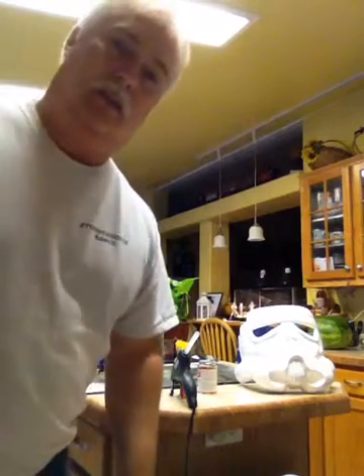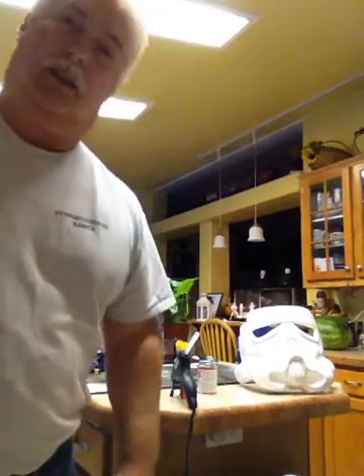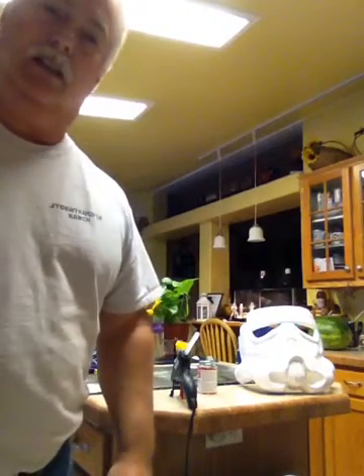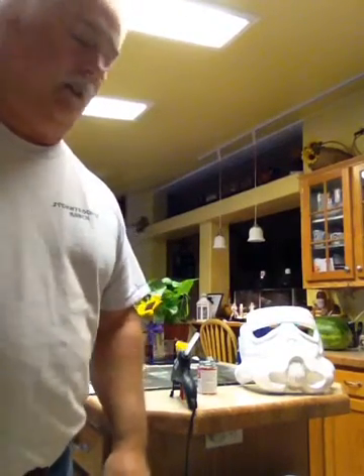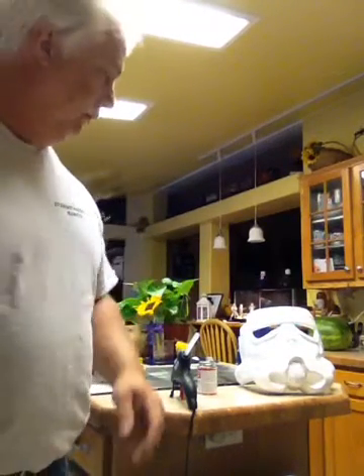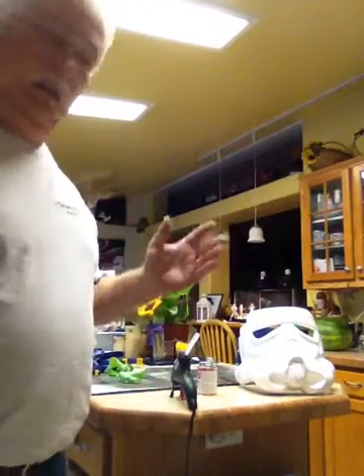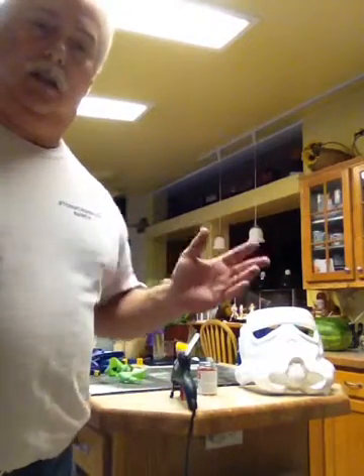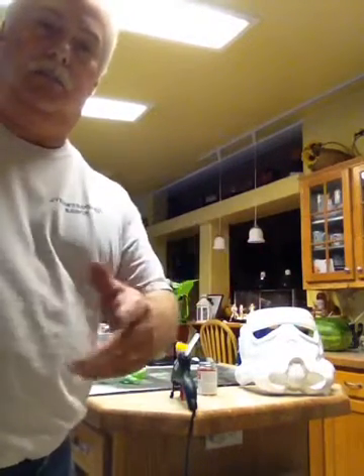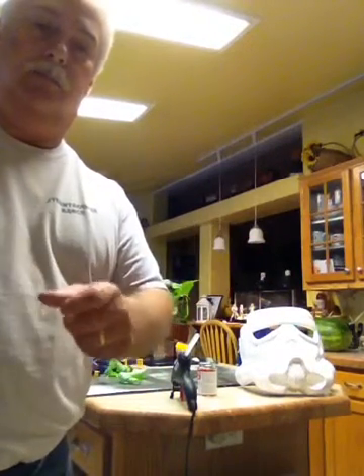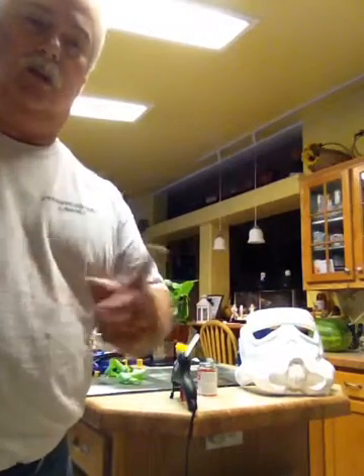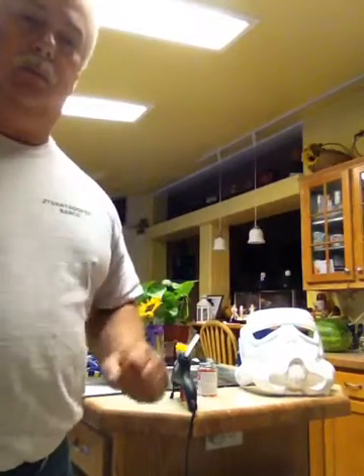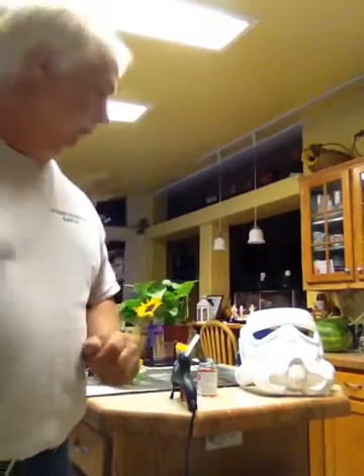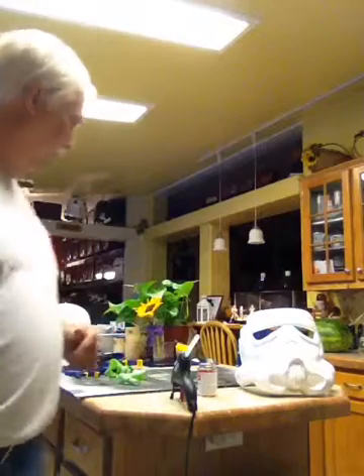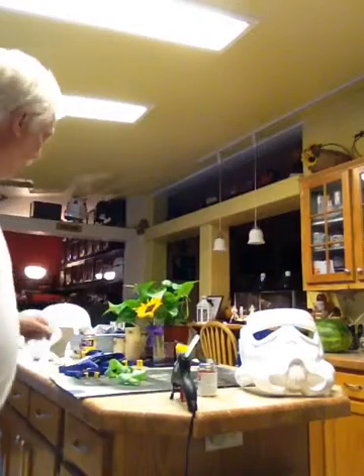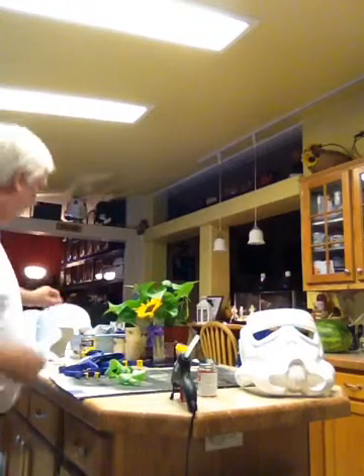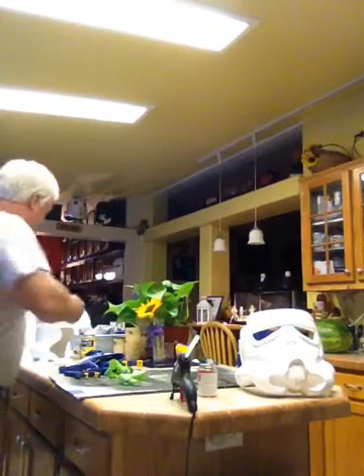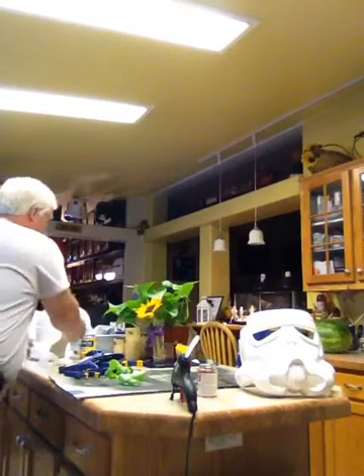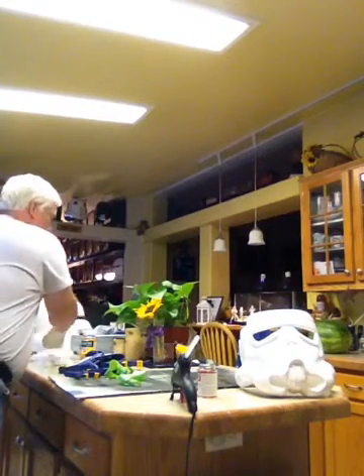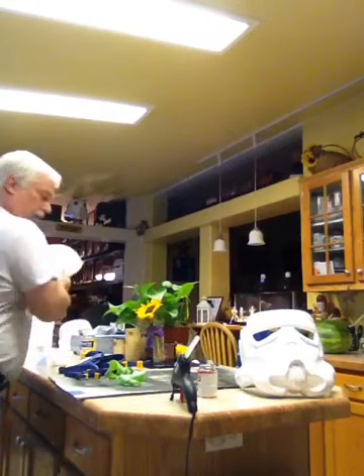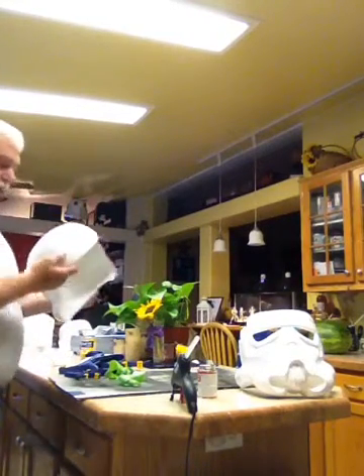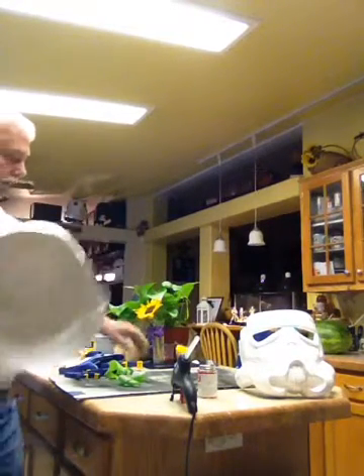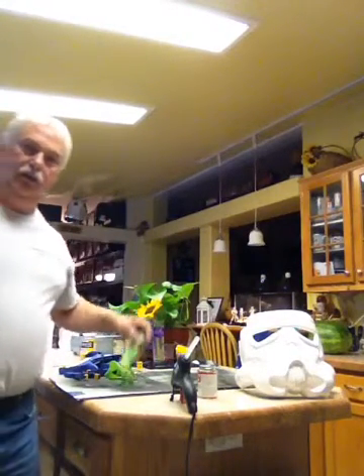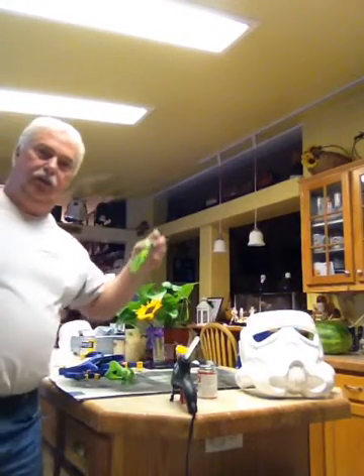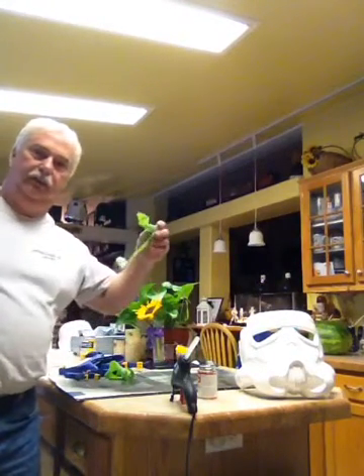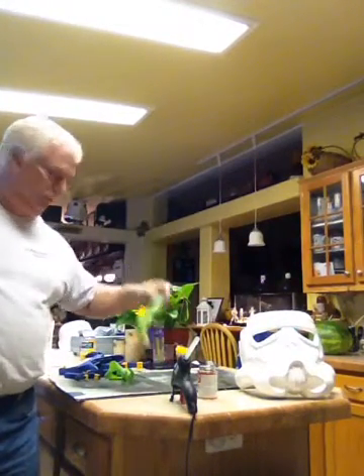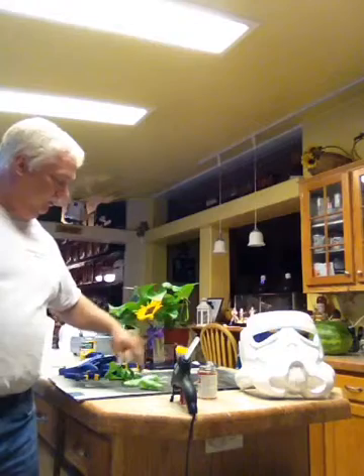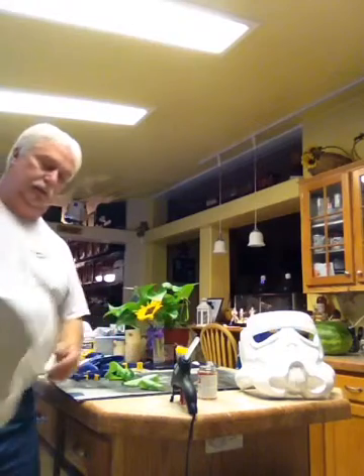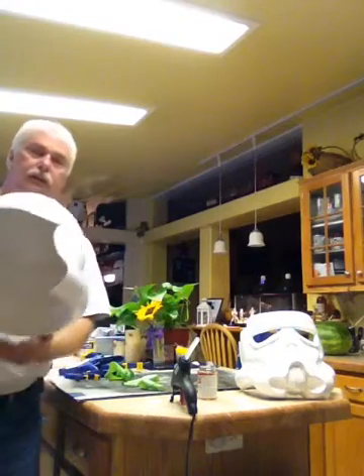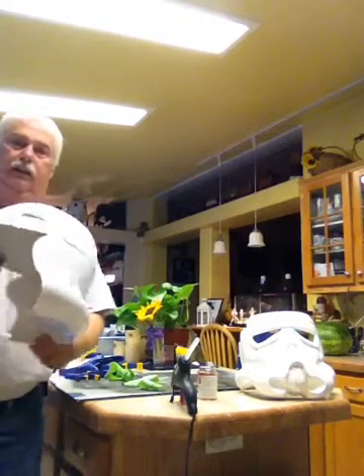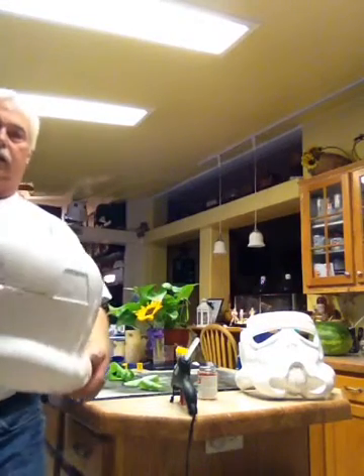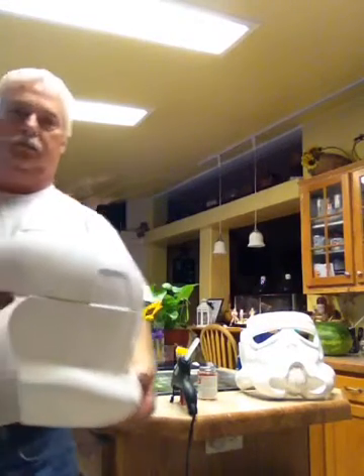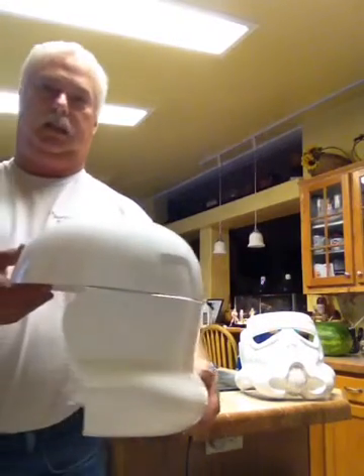This is Eric again. I did part one putting the dome together, and I'll show you the outcome. So I peeled off all the tape, and this is how the dome turned out.